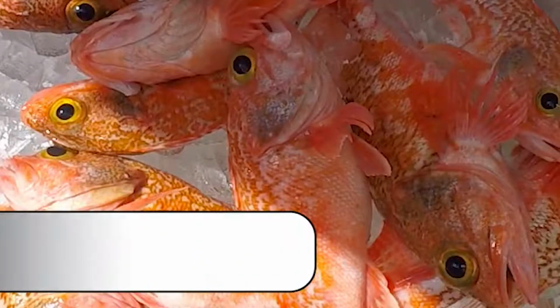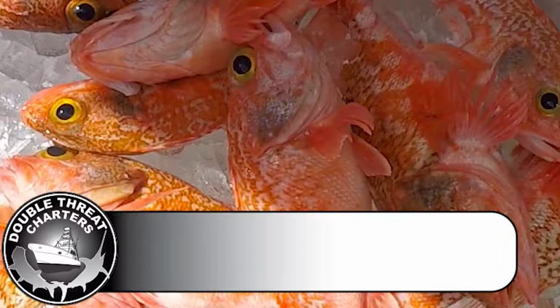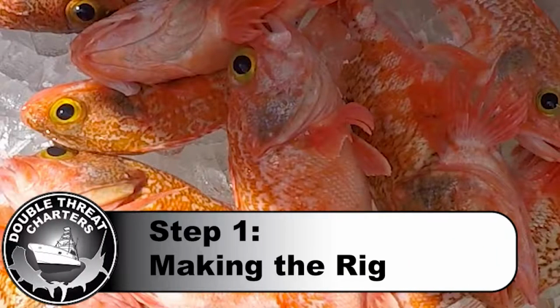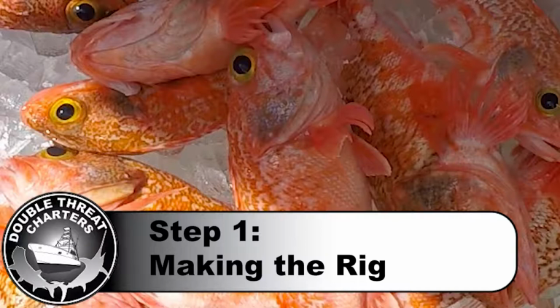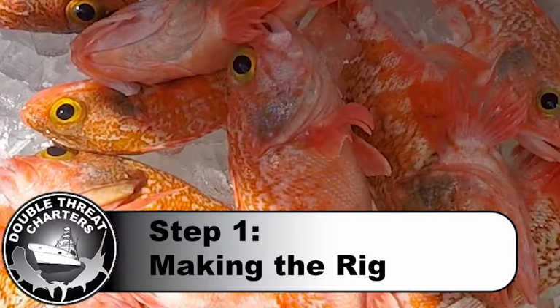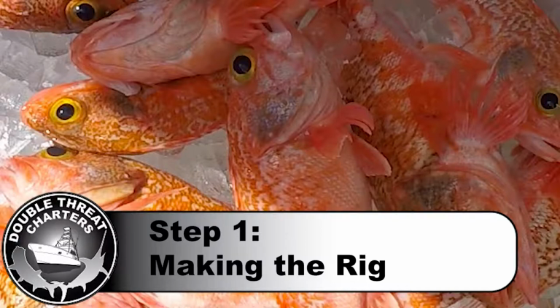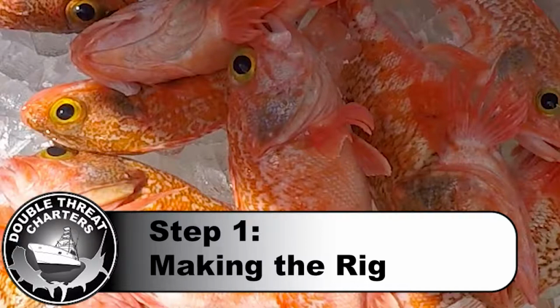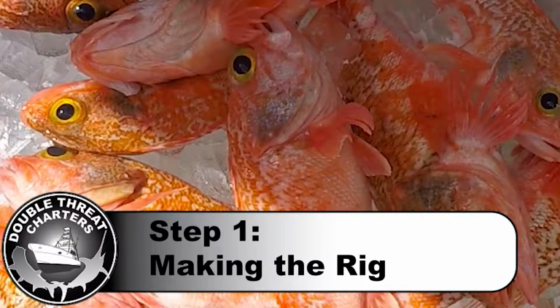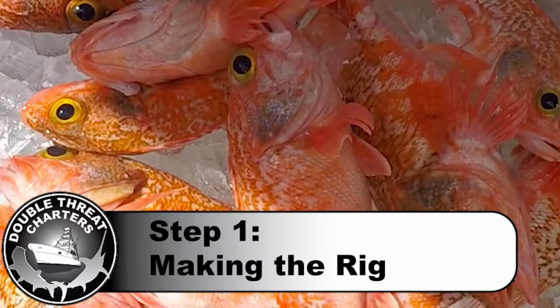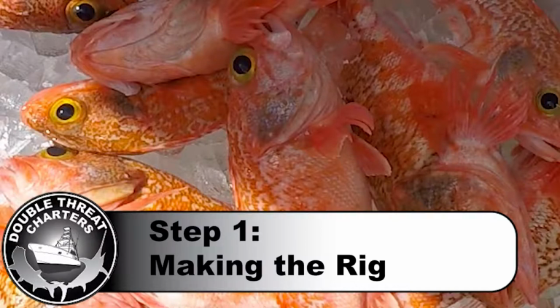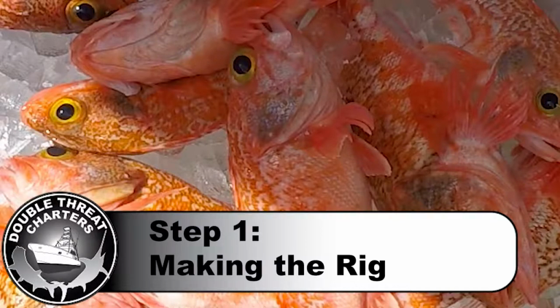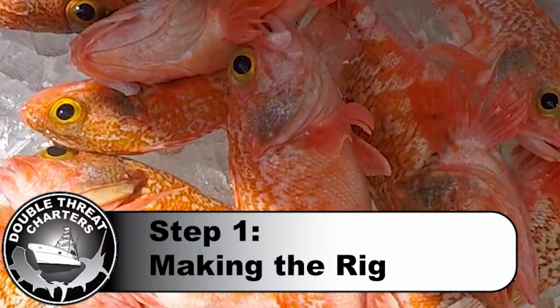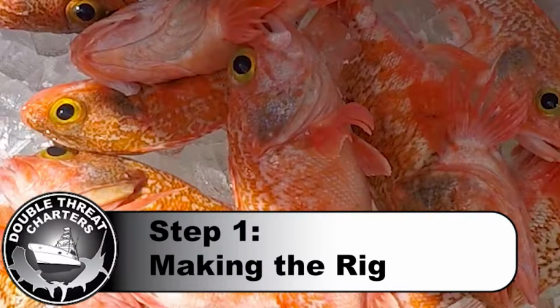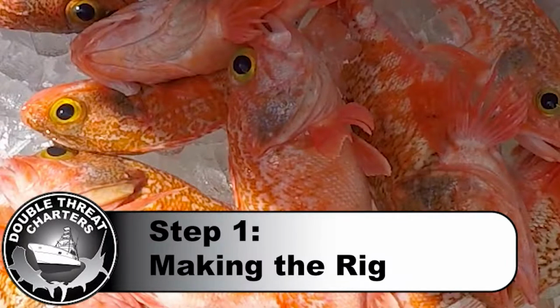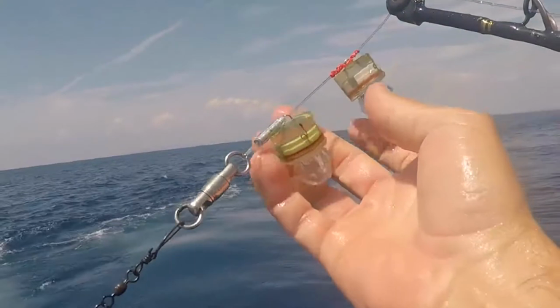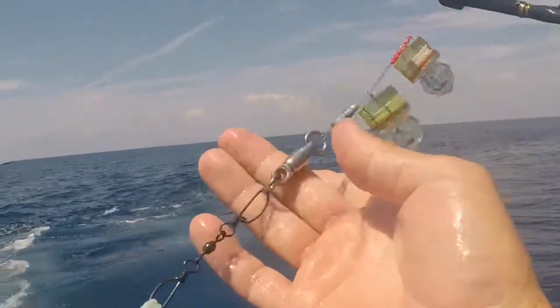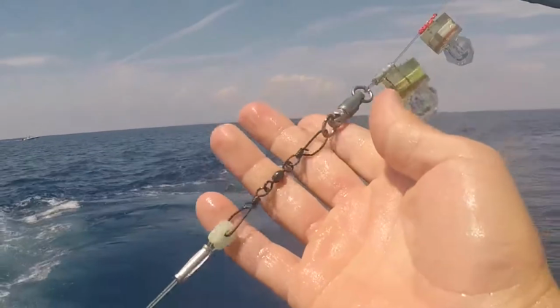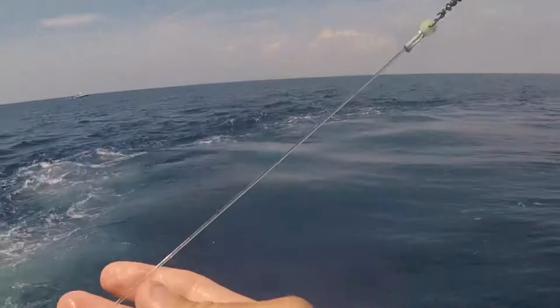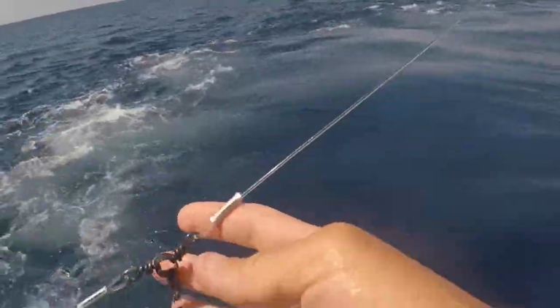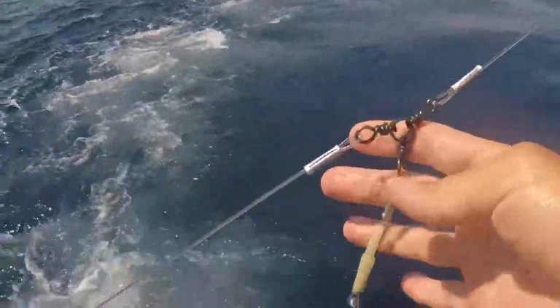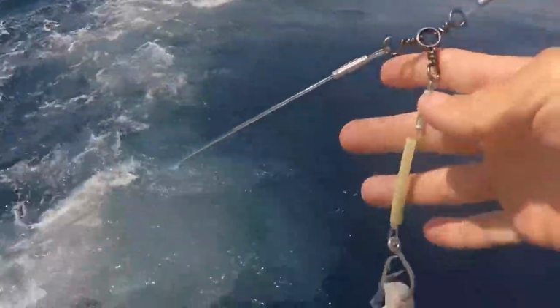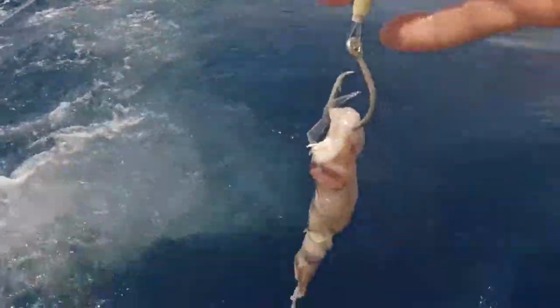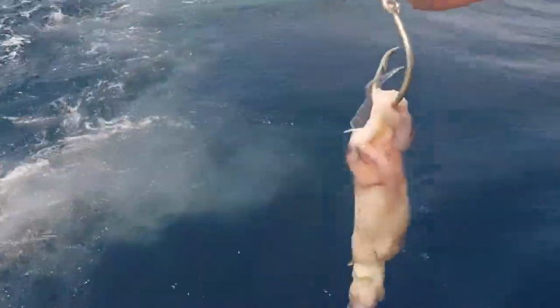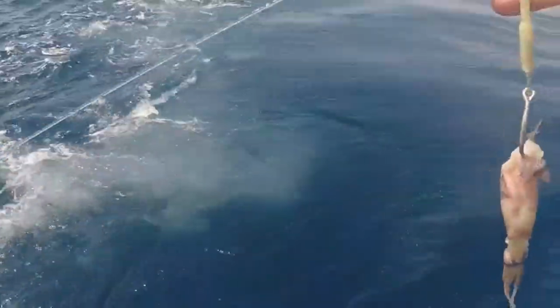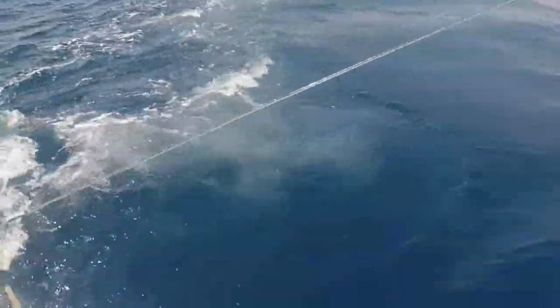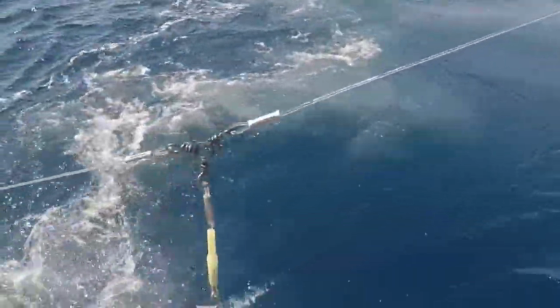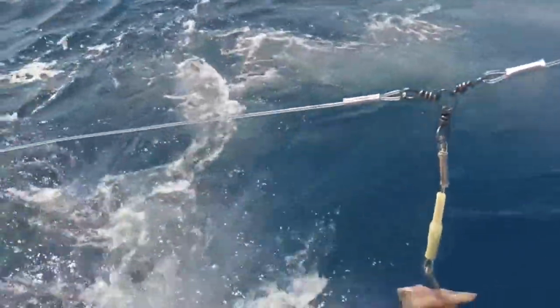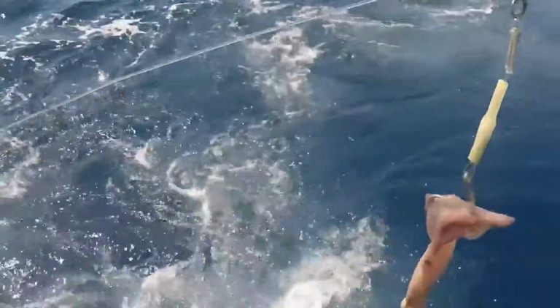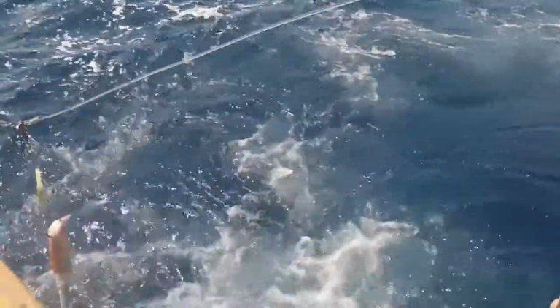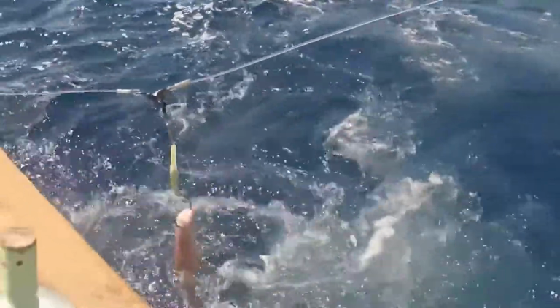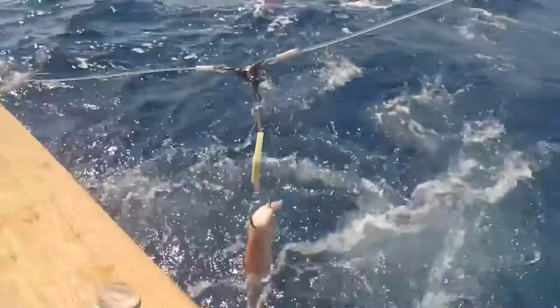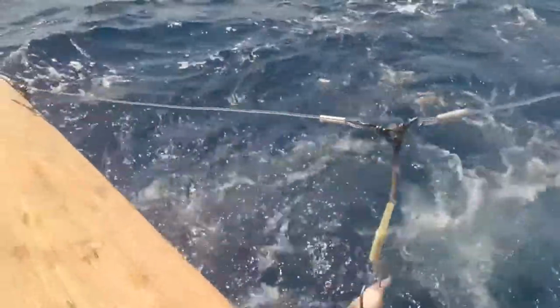Step one is going to be the rig. Now this rig that we're using in particular, we've got sword lights, 150 pound mono, three-way swivels, and circle hooks baited up with squid.